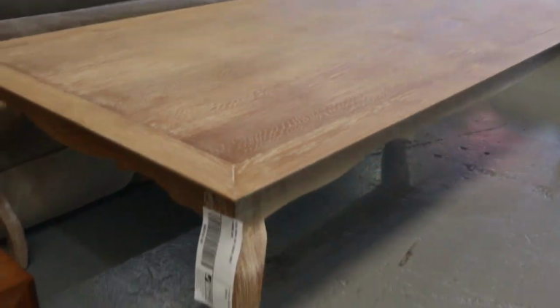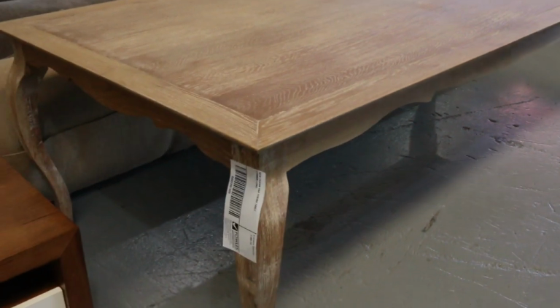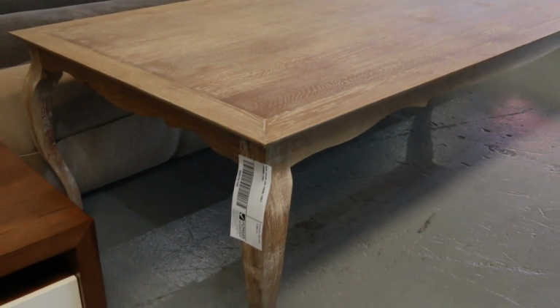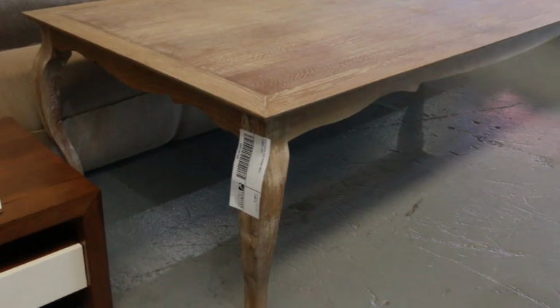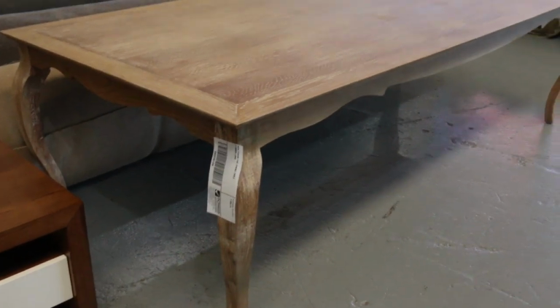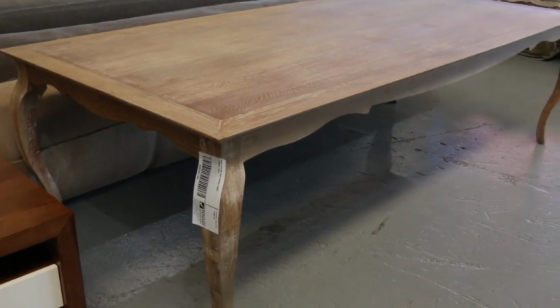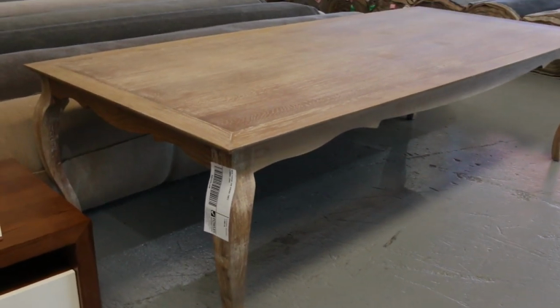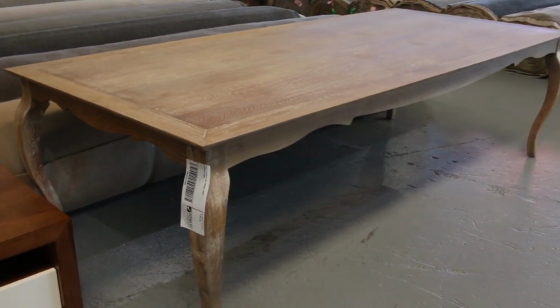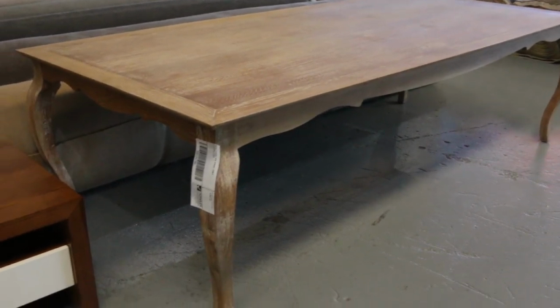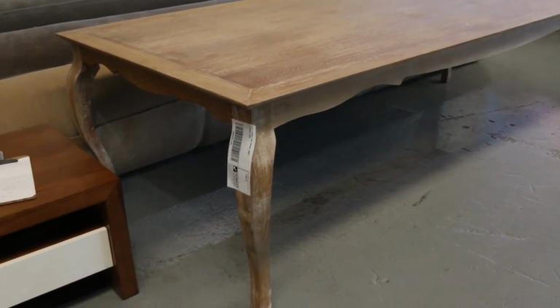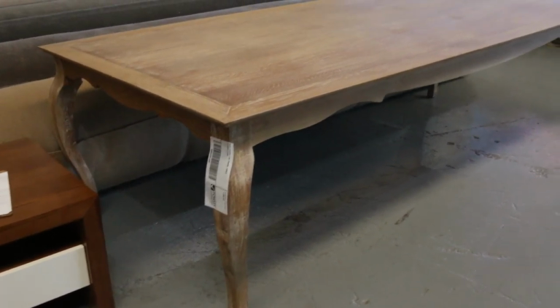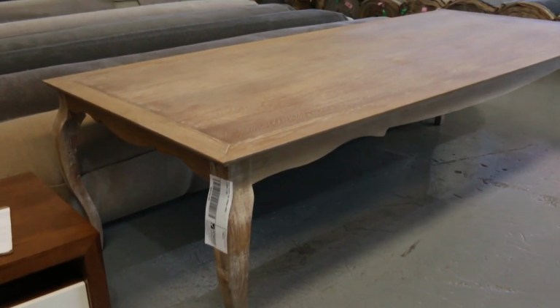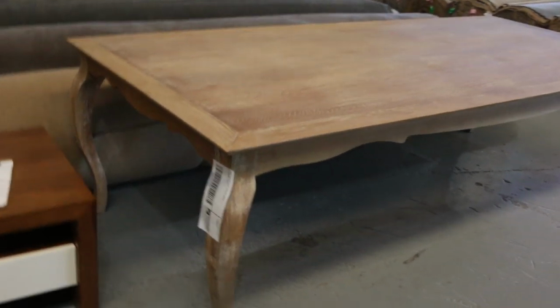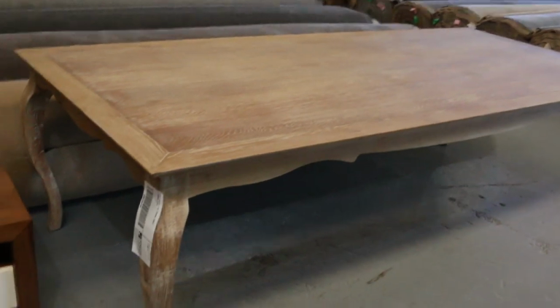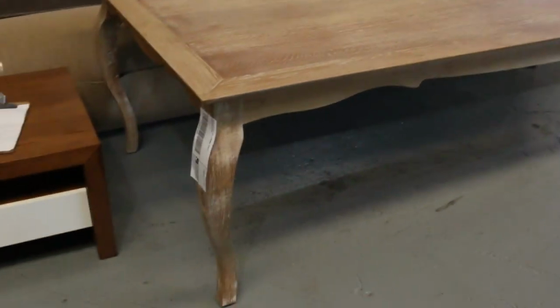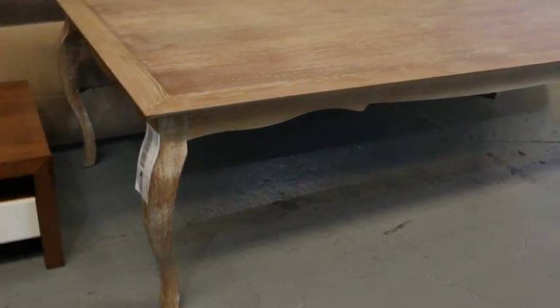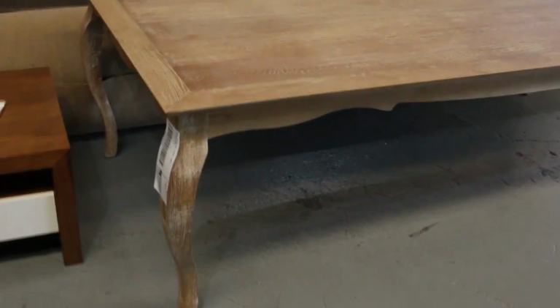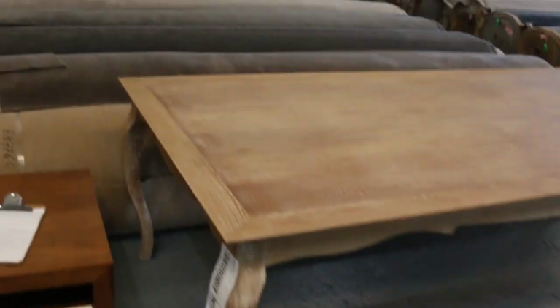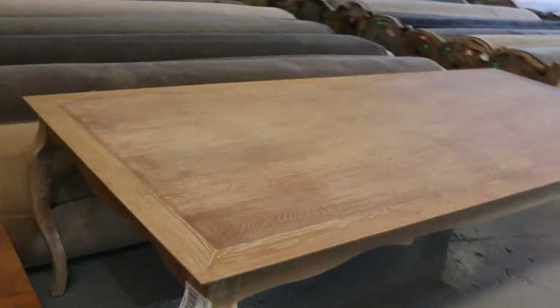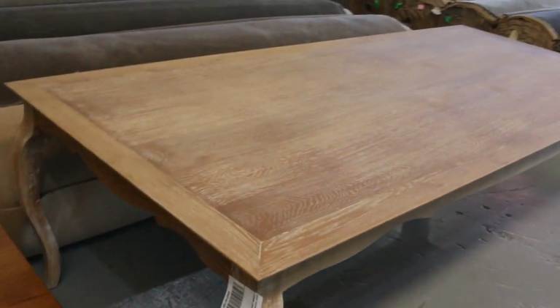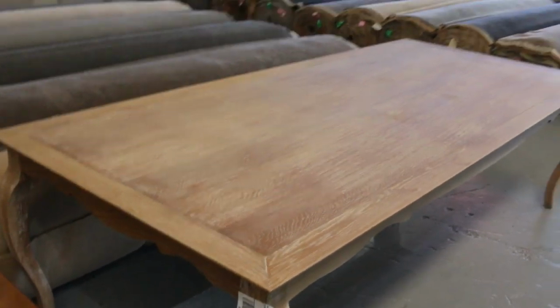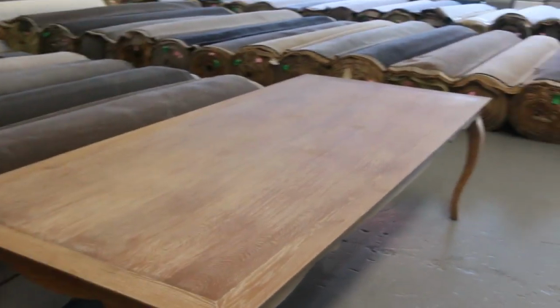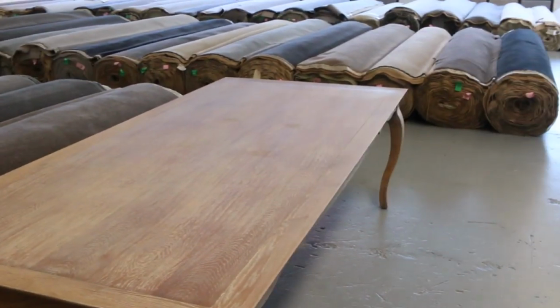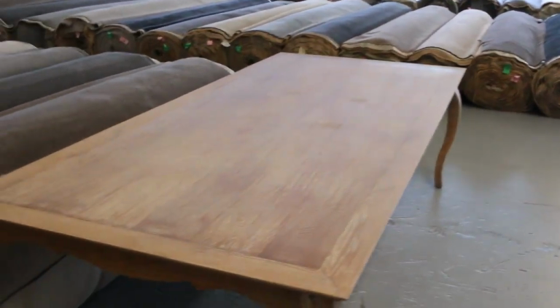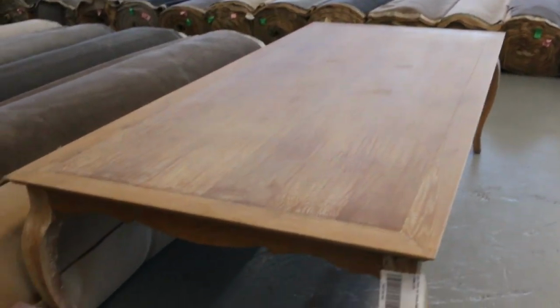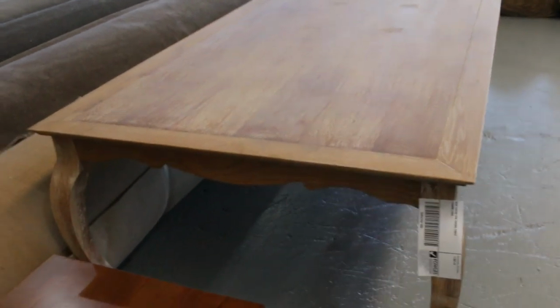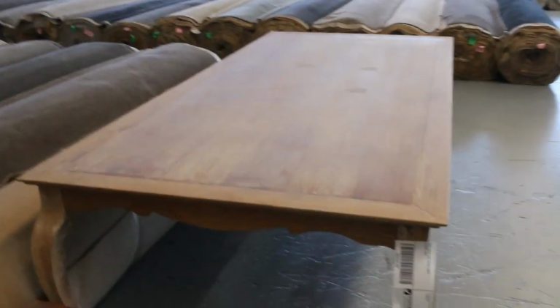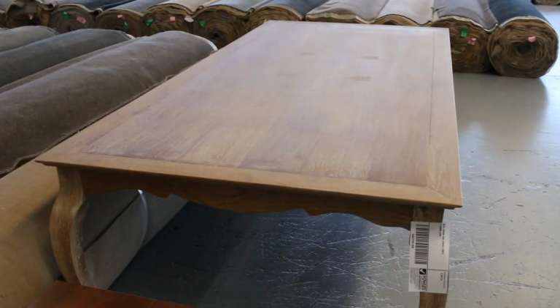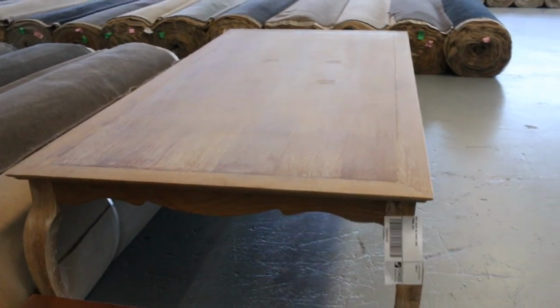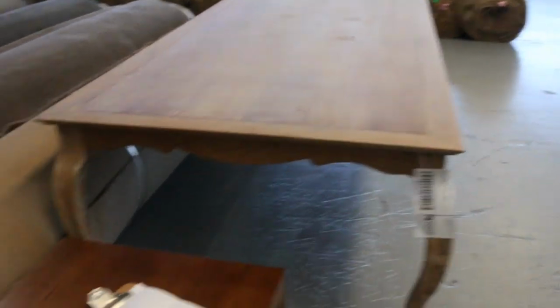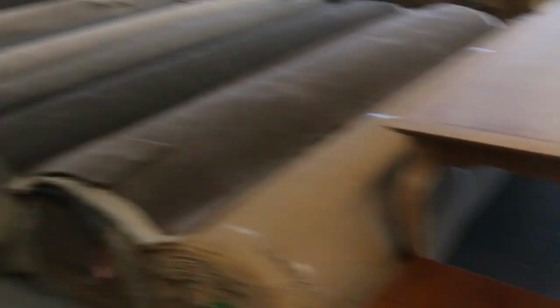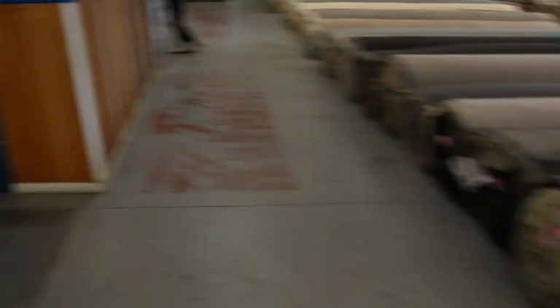First I just thought I'd show you these tables — absolutely fantastic. In the shops you're looking probably about $3,000, and they're 2.7 metres long. I reckon they're going to go for around that $500 mark, so really nice buying on those.